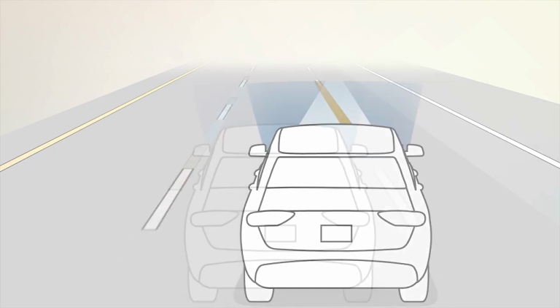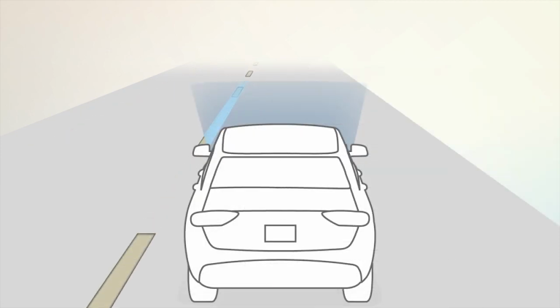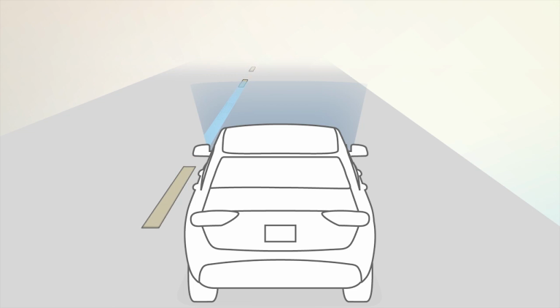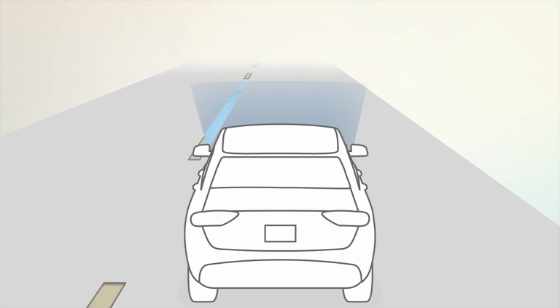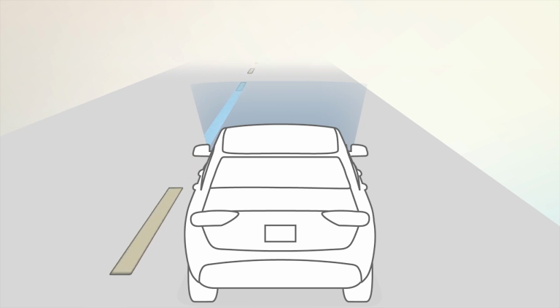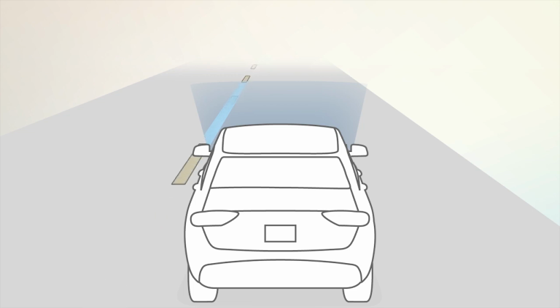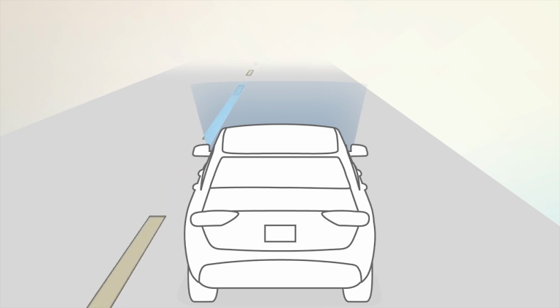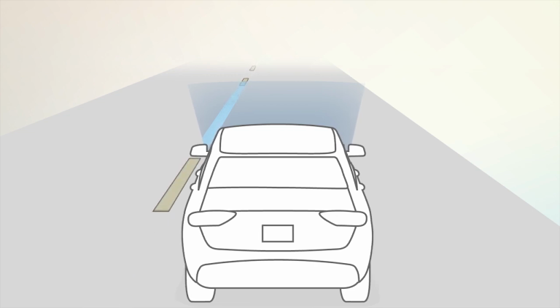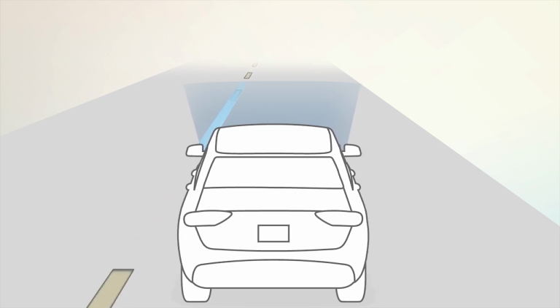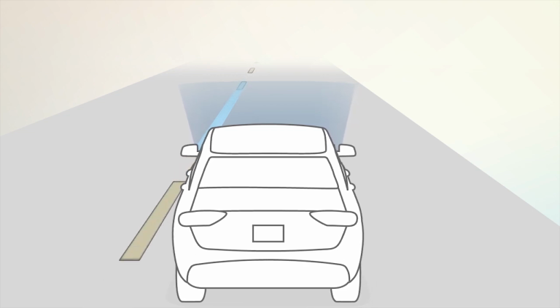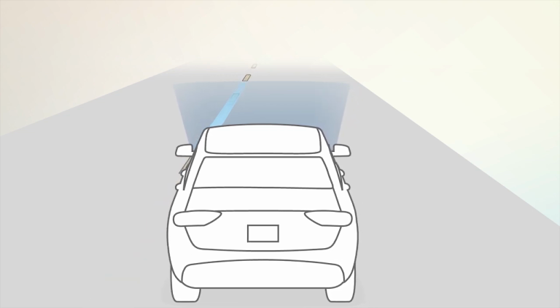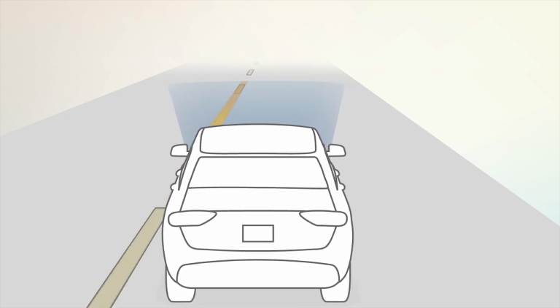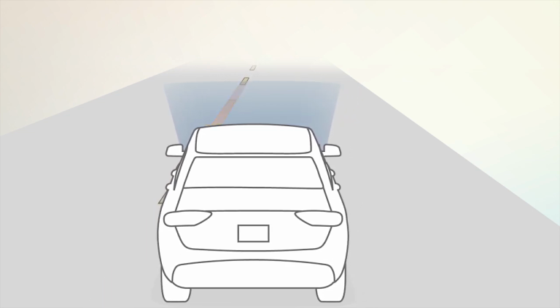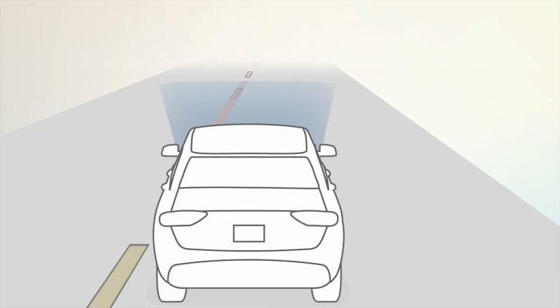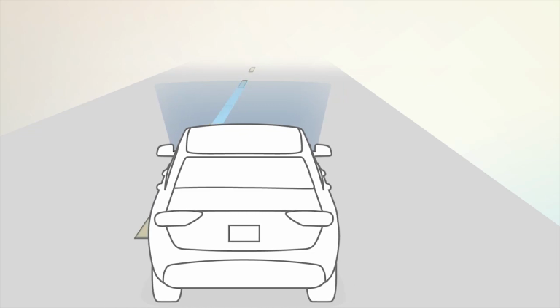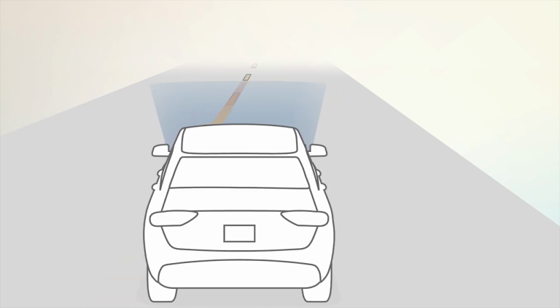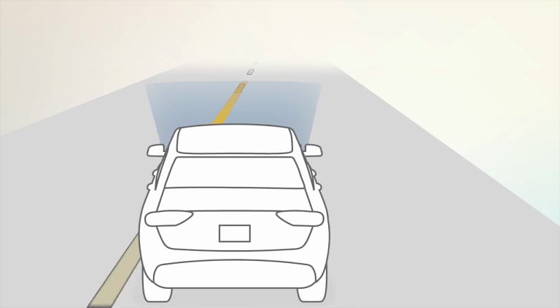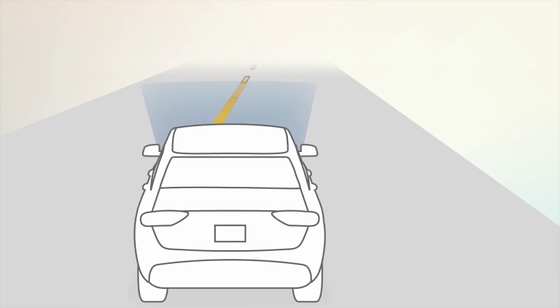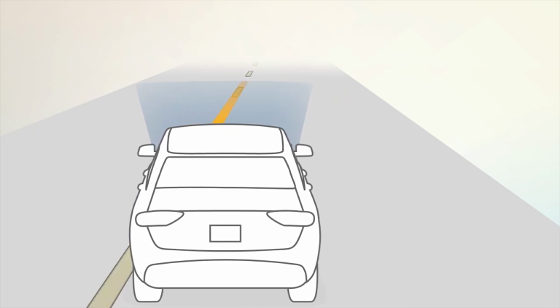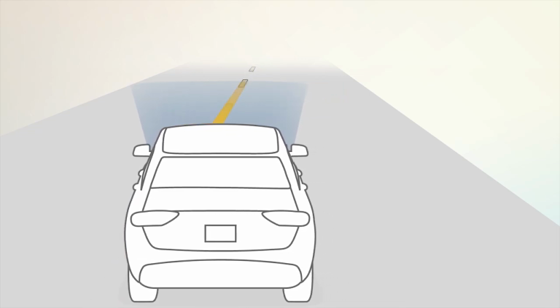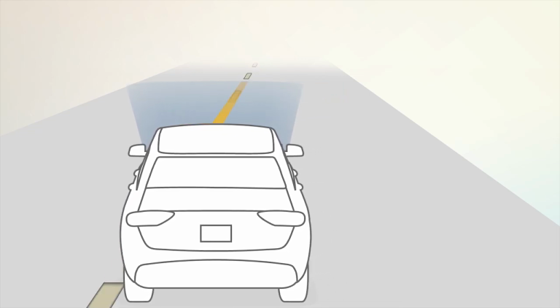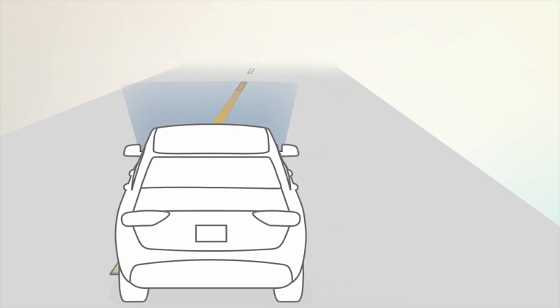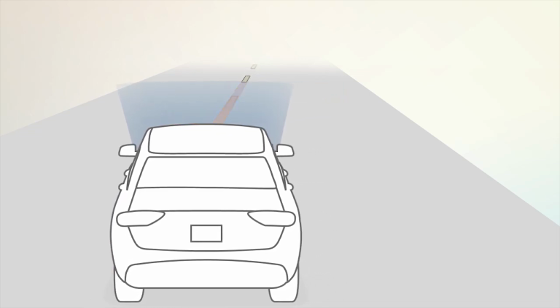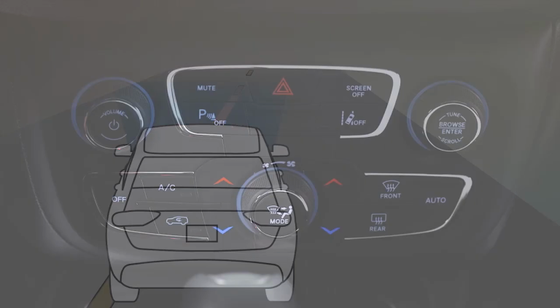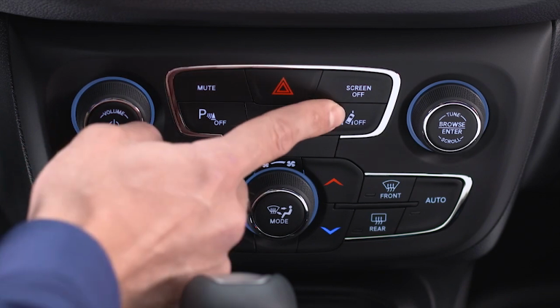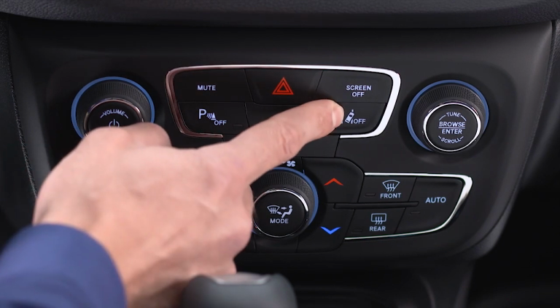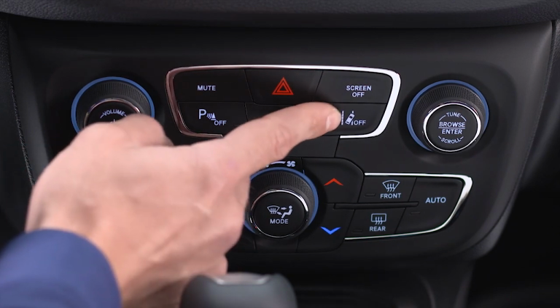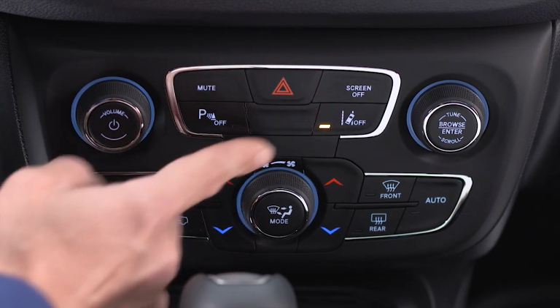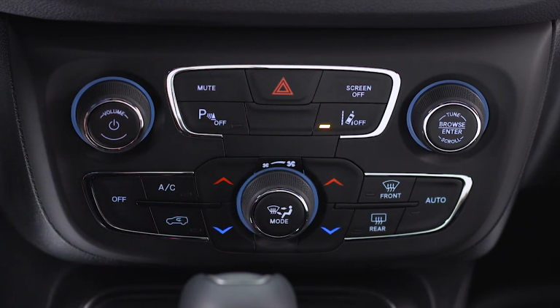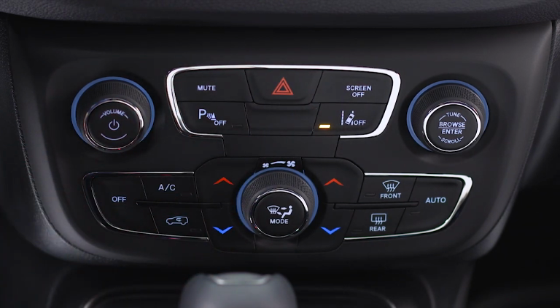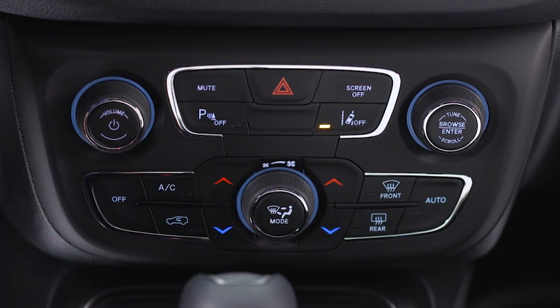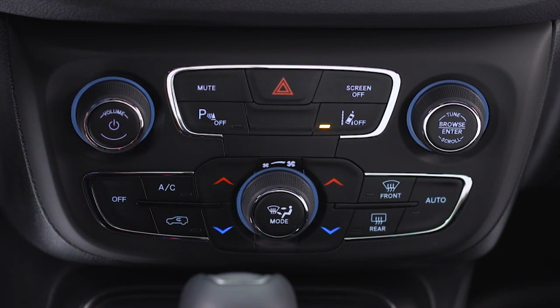If just a single lane marking is detected and you drift over the marking without a turn signal, LaneSense provides a visual warning but applies no force to the steering wheel. Push the LaneSense button again to turn the system off.